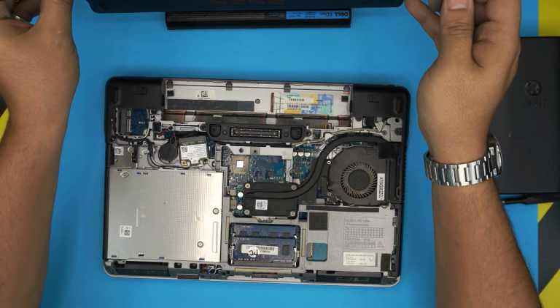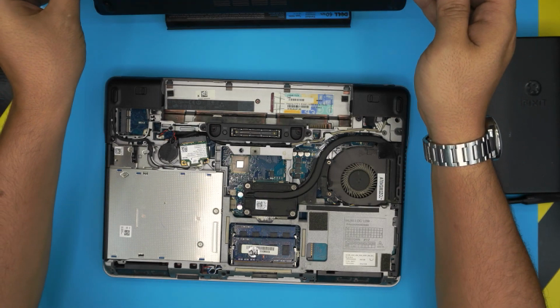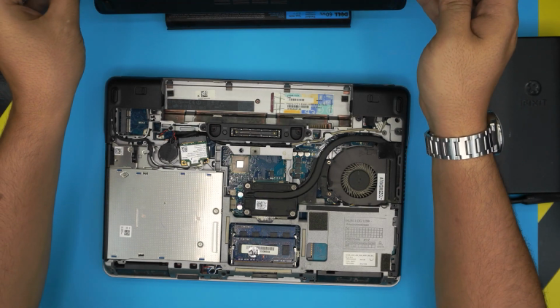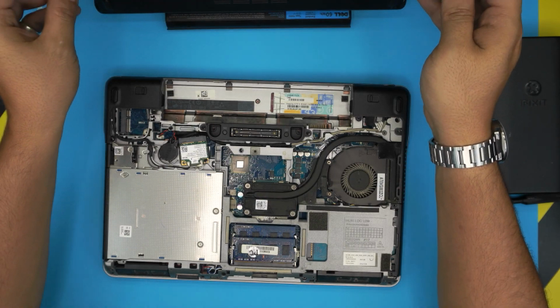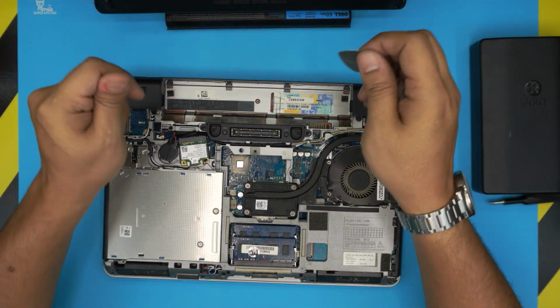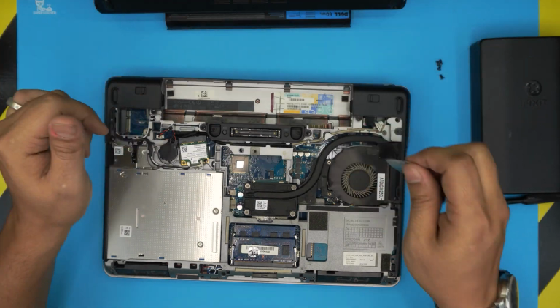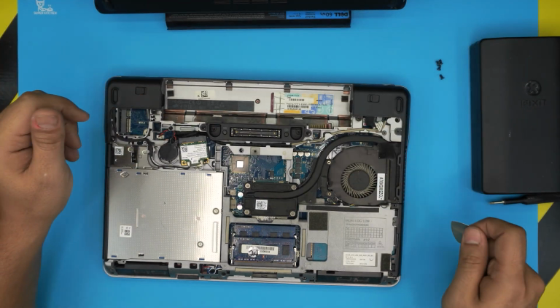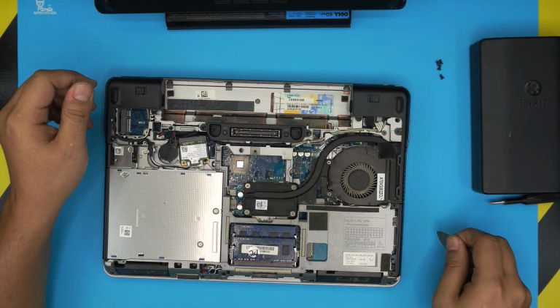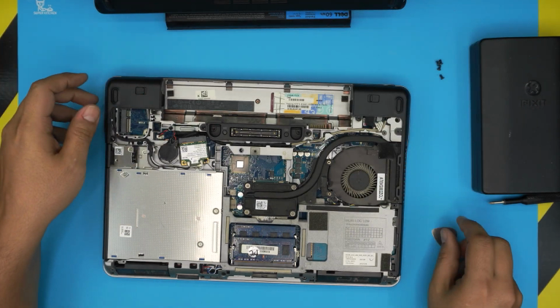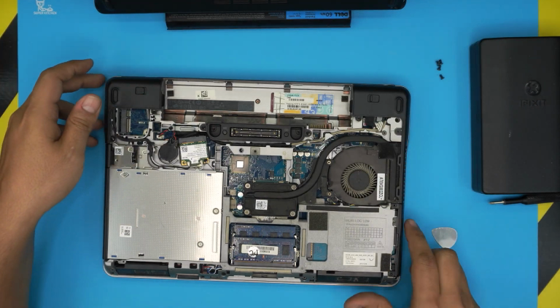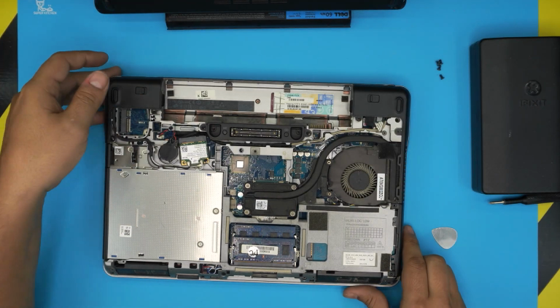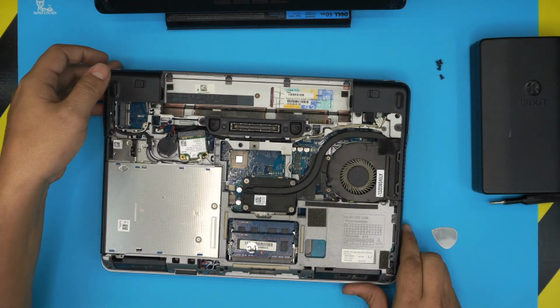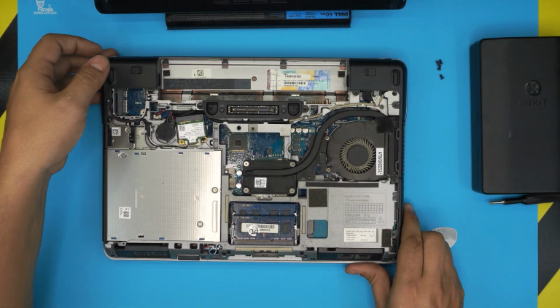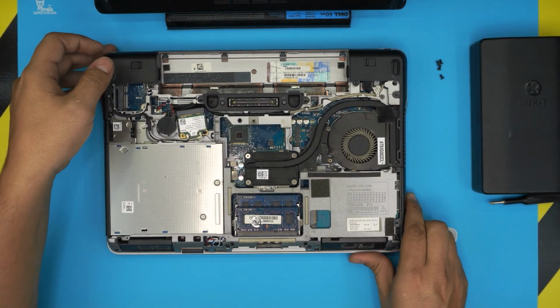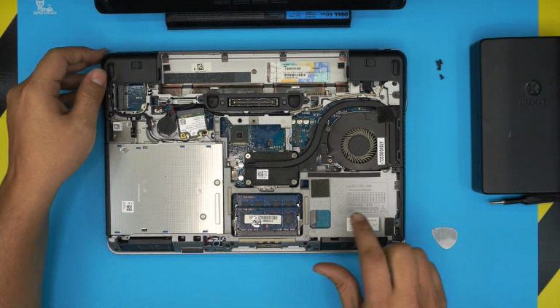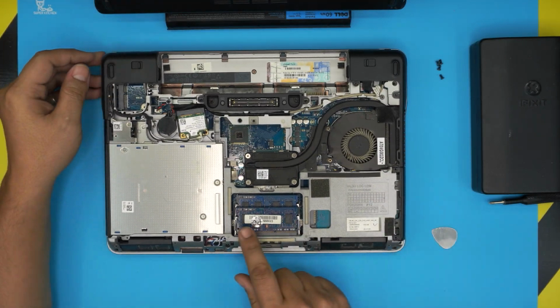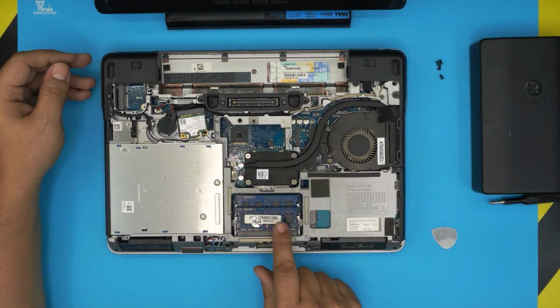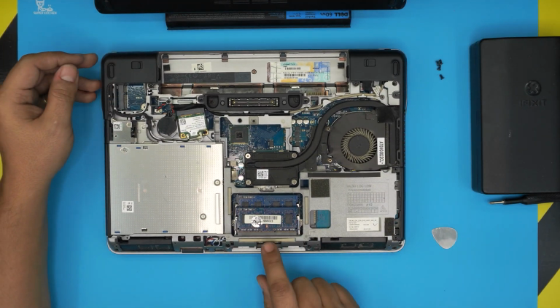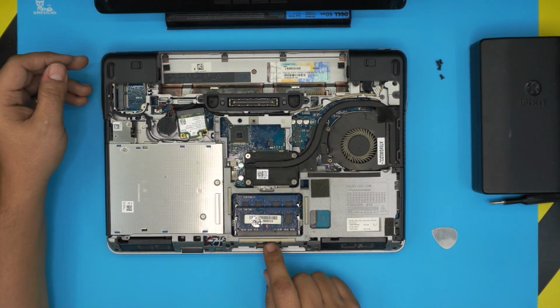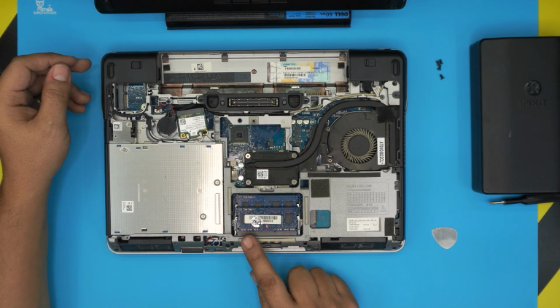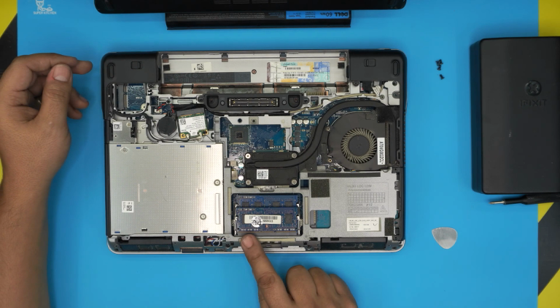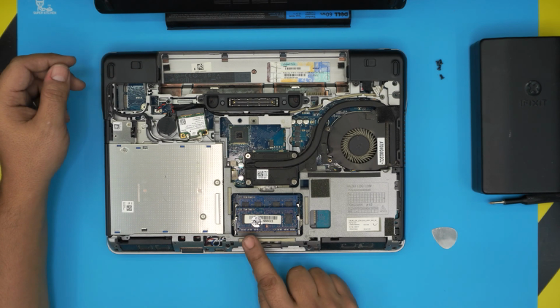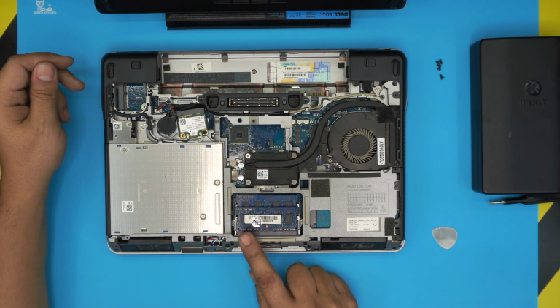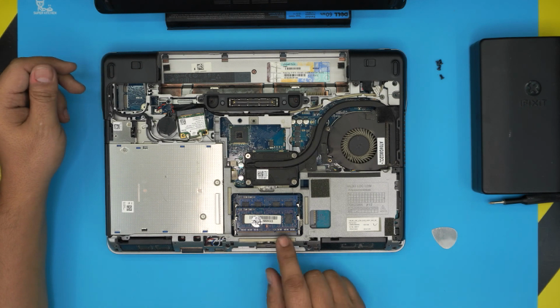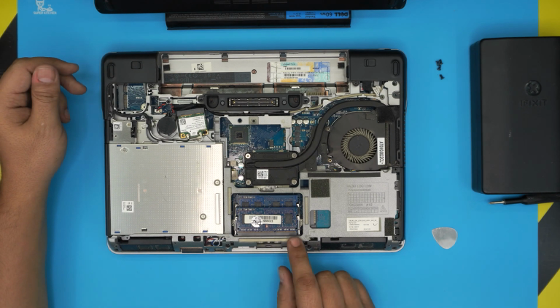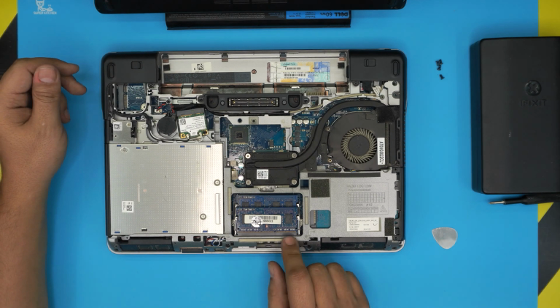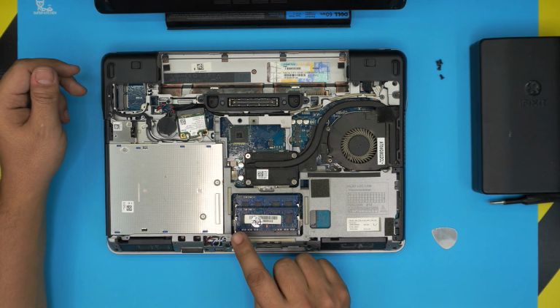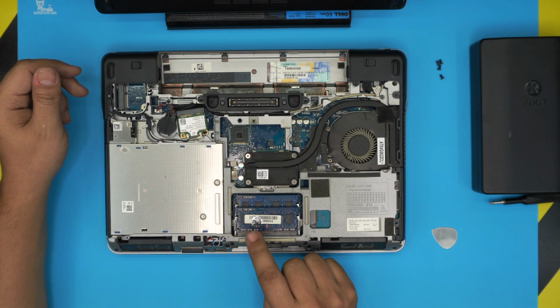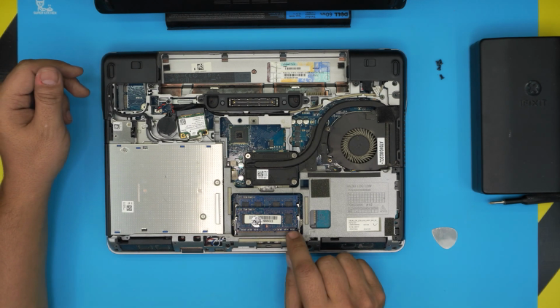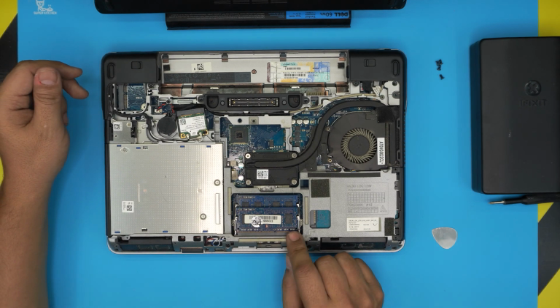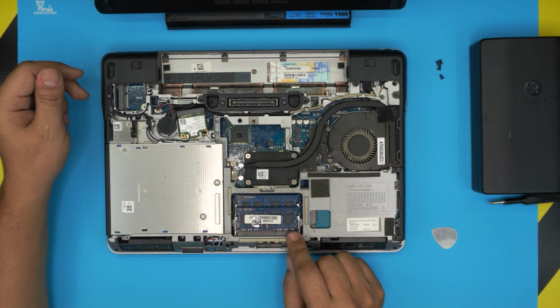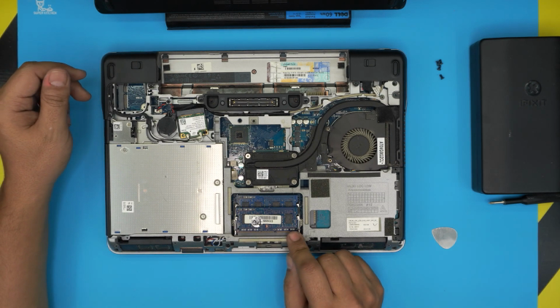That's the bottom cover — you can go ahead and clean it up. Down here you're going to see the RAM right in front of you. This laptop has two RAM DIMM slots available.